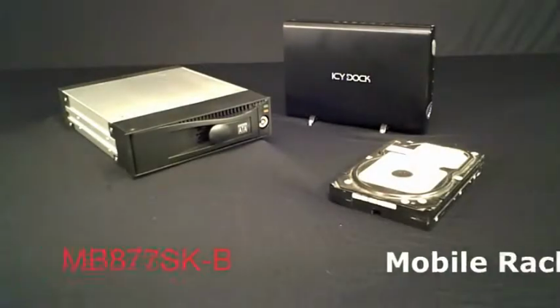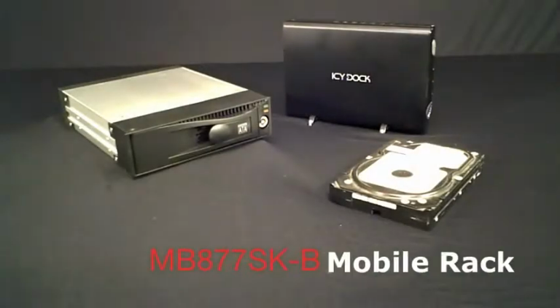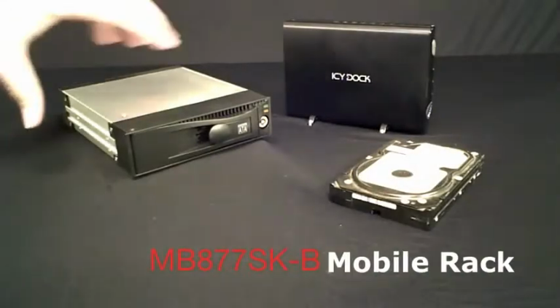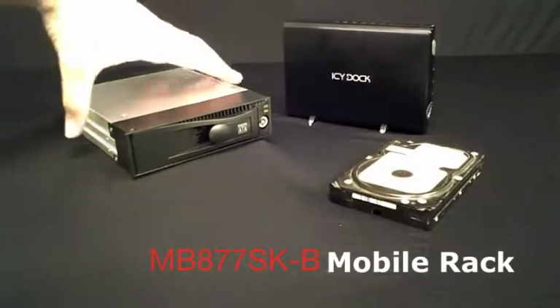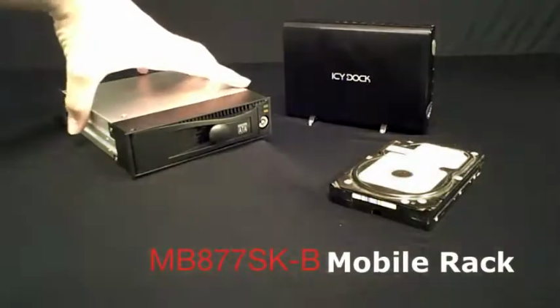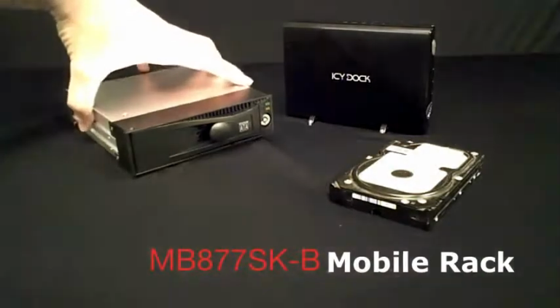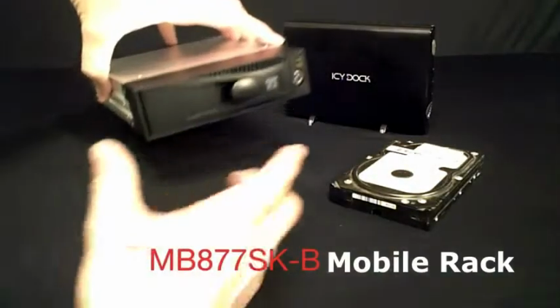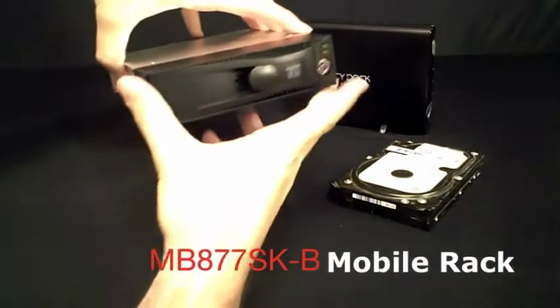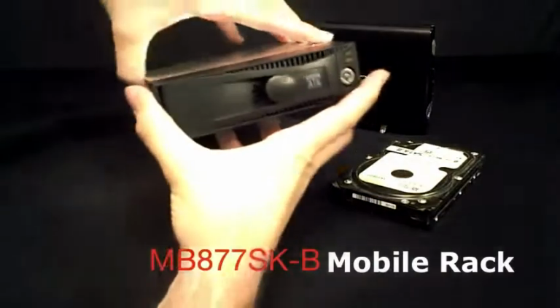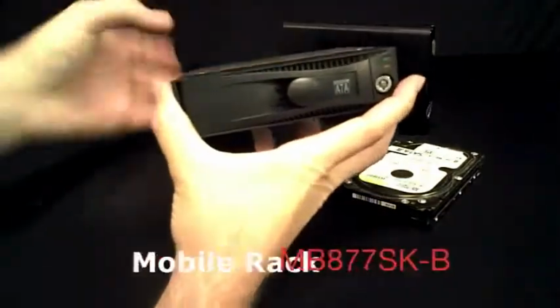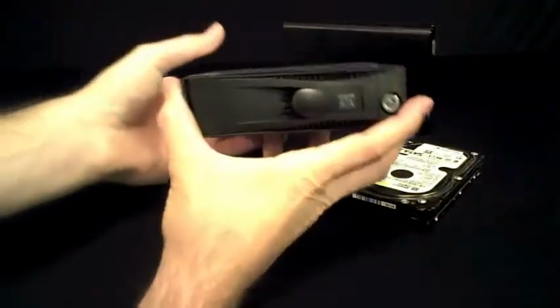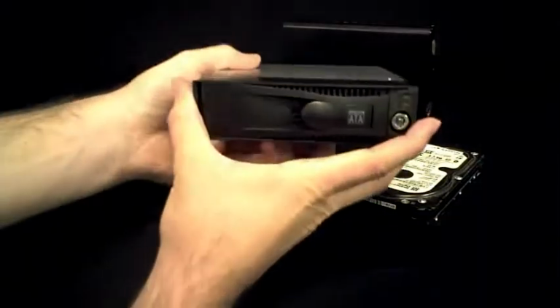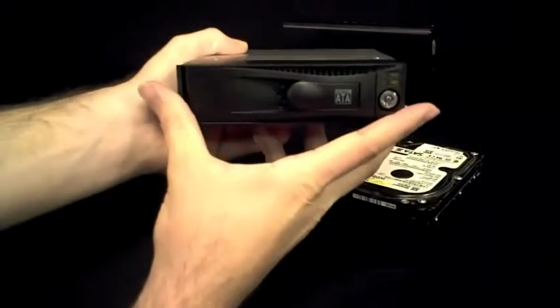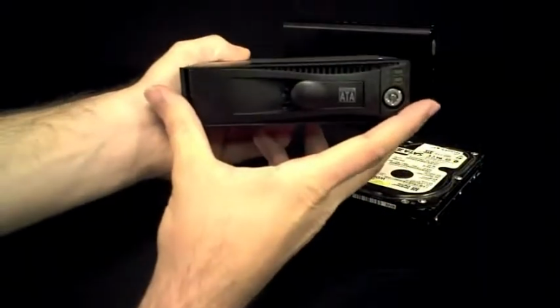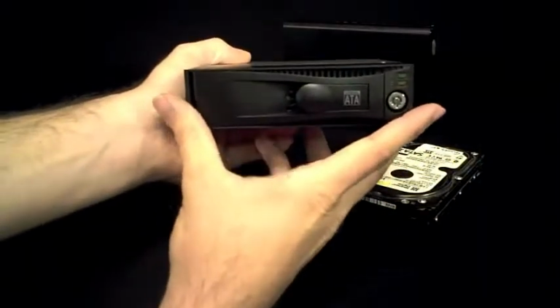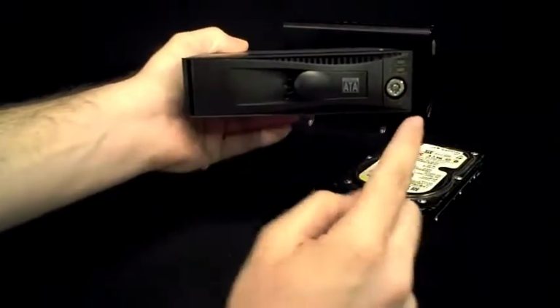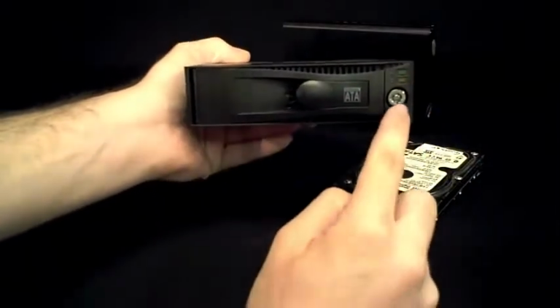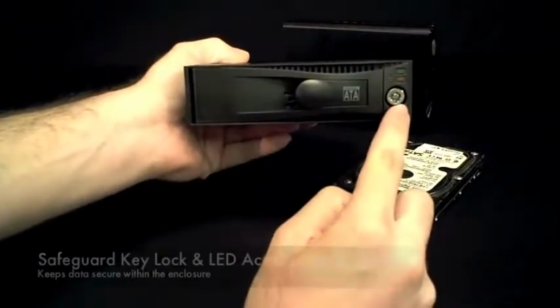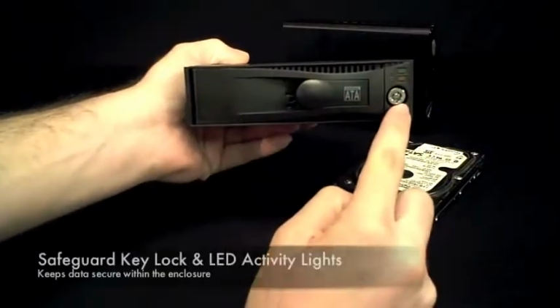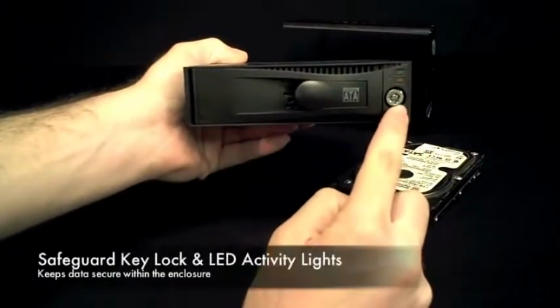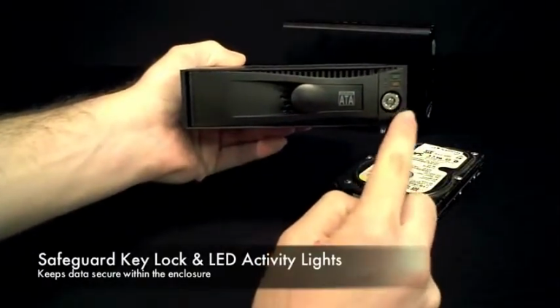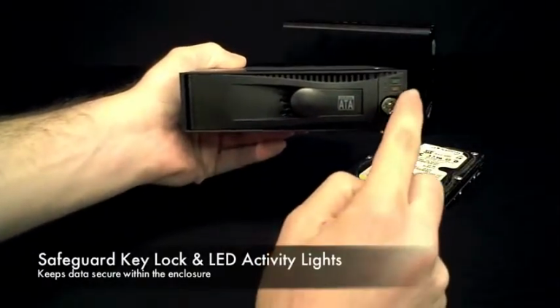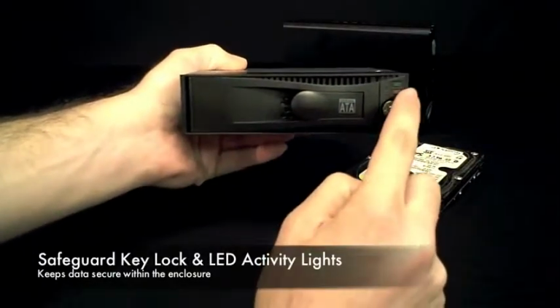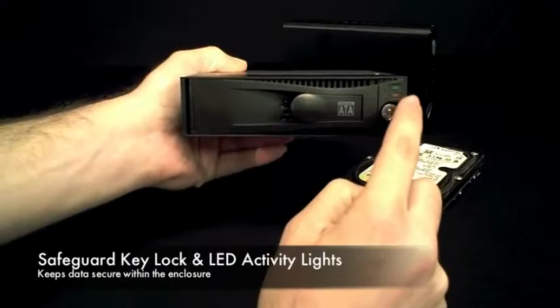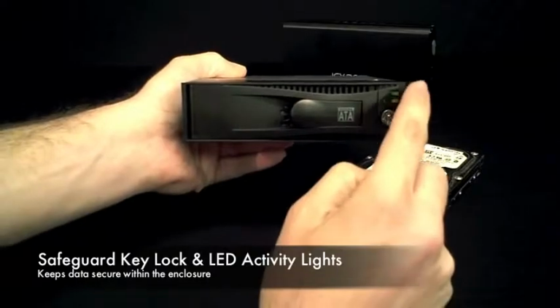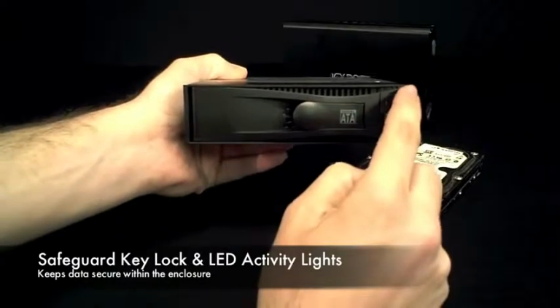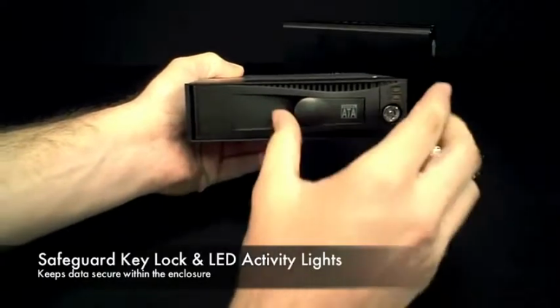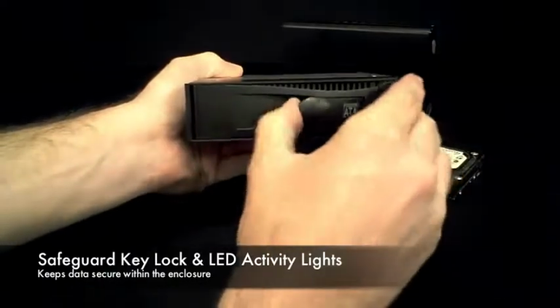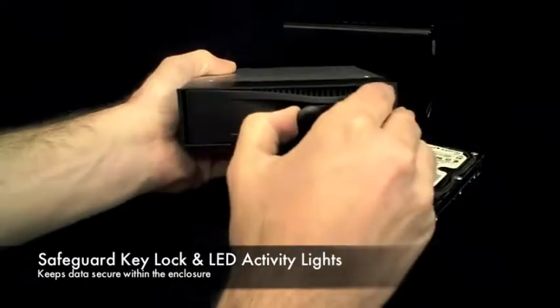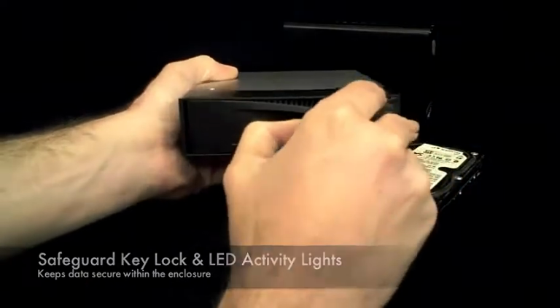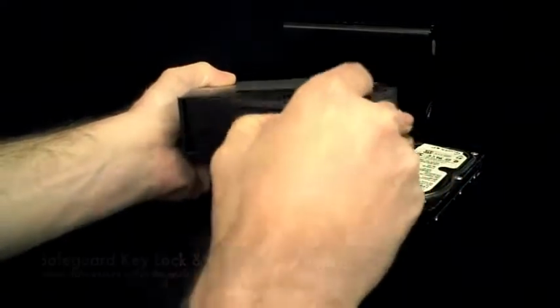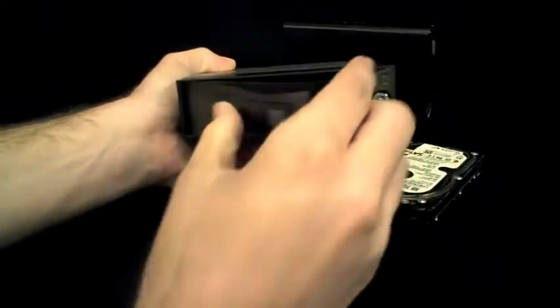Introducing the ICY DOCK MB877SK-B 3.5 inch screwless mobile rack. On the front you will see a security lock, an LED for power, and one for drive activity.